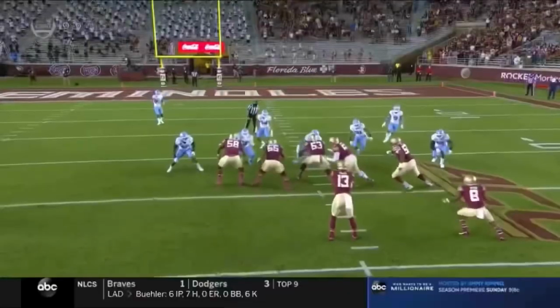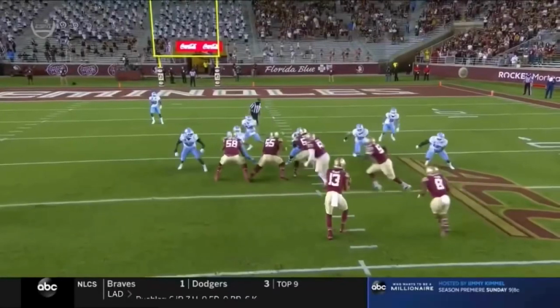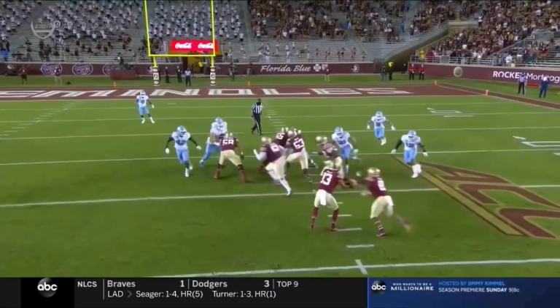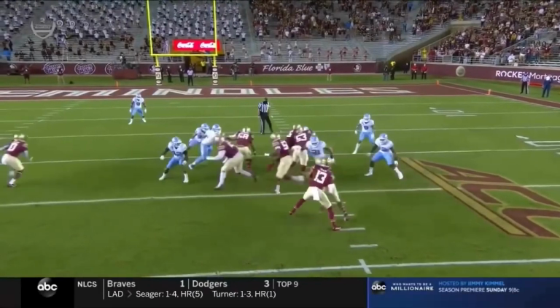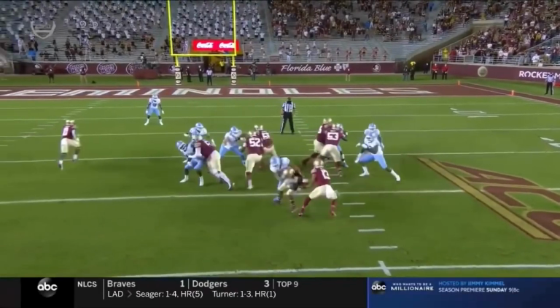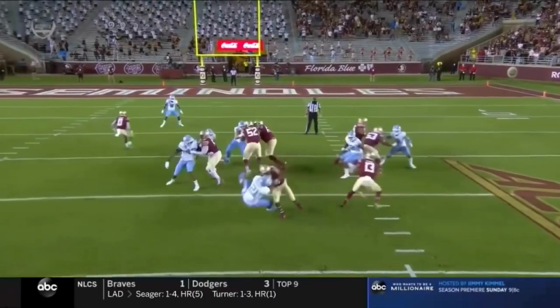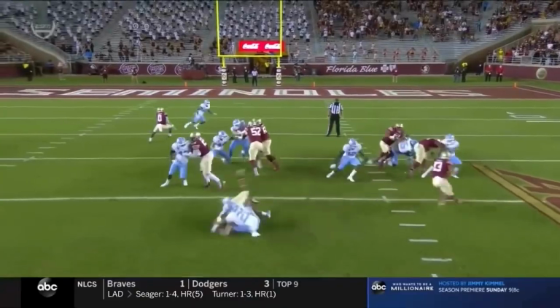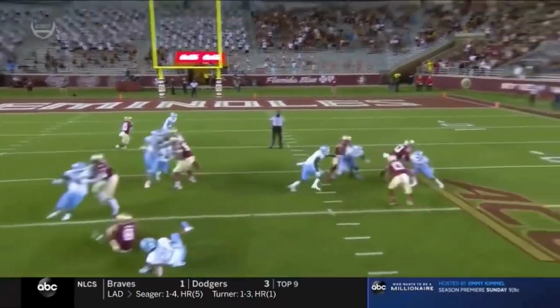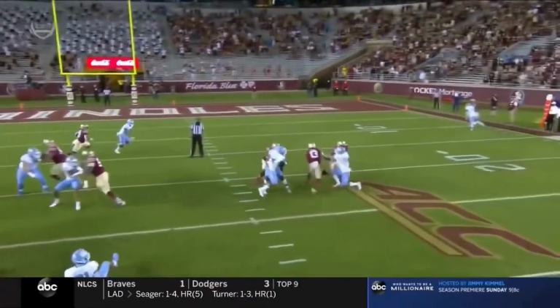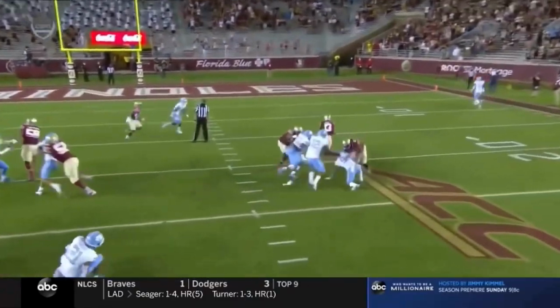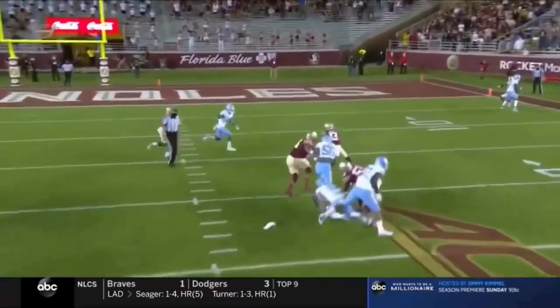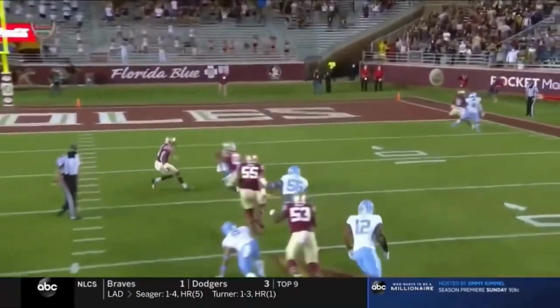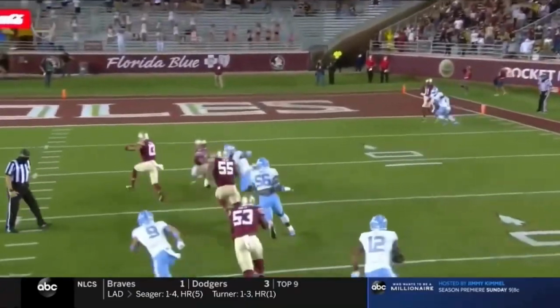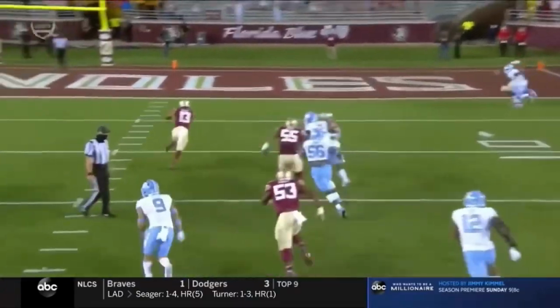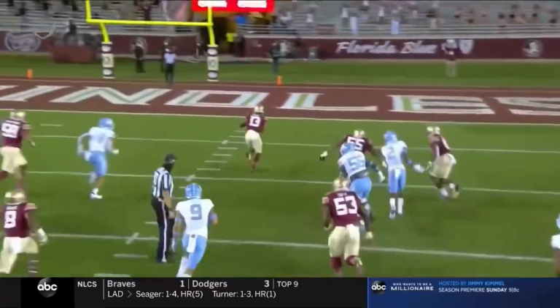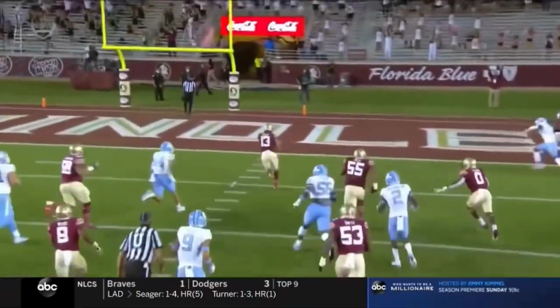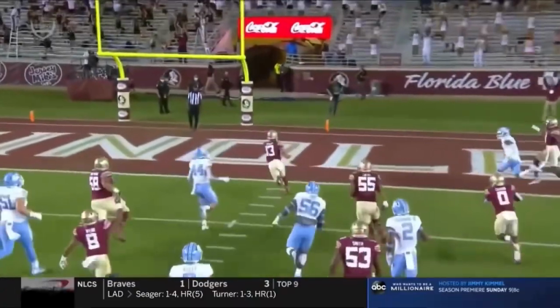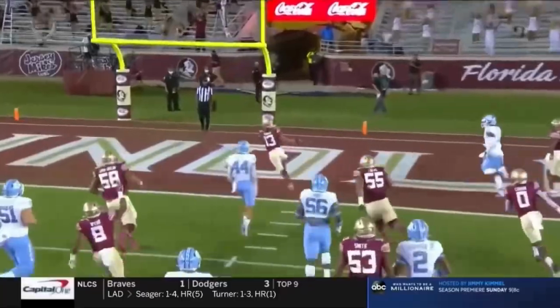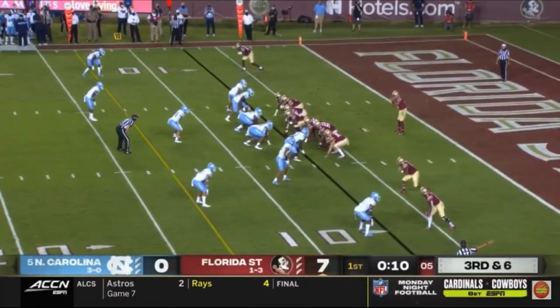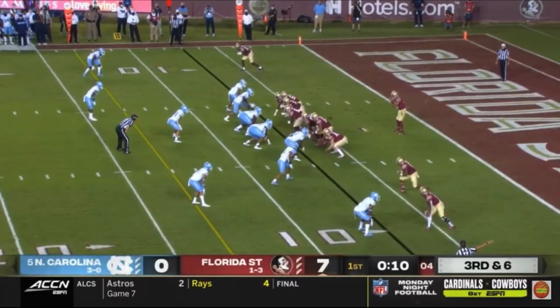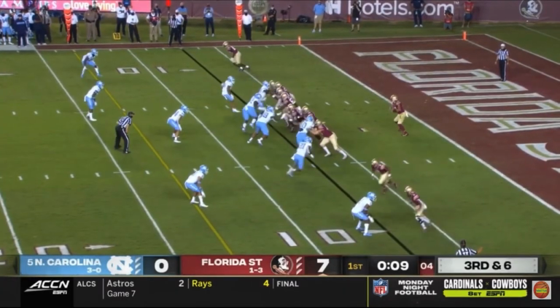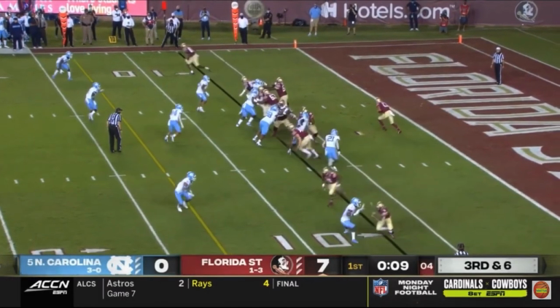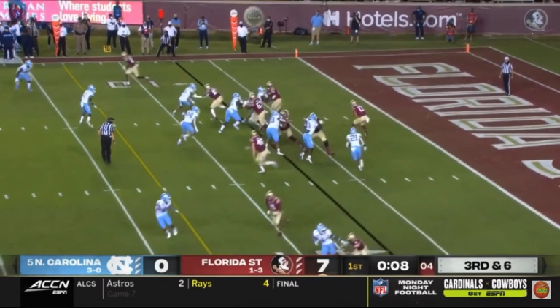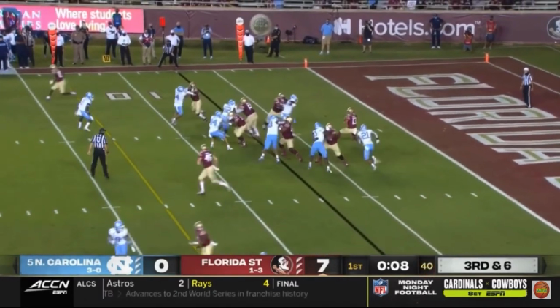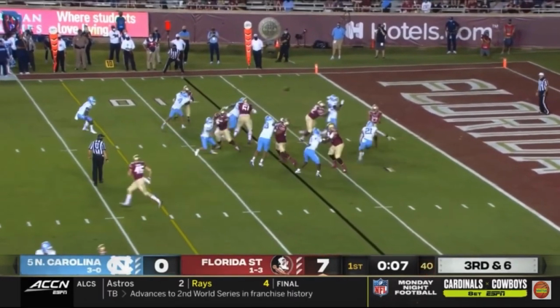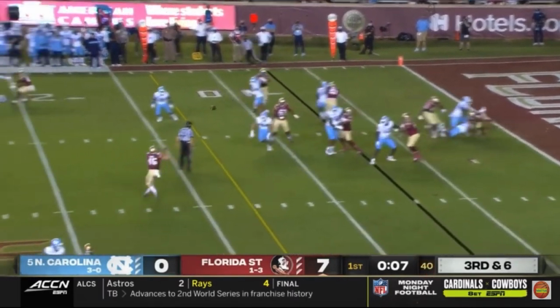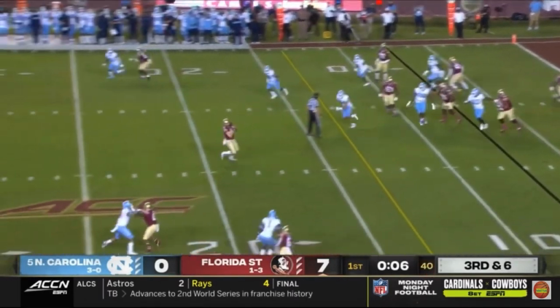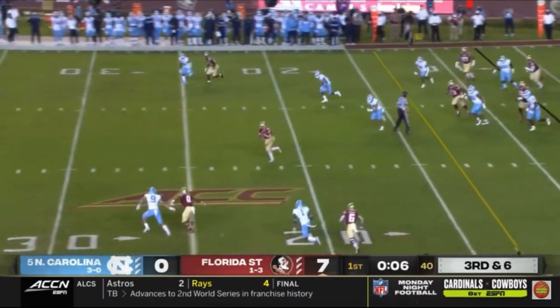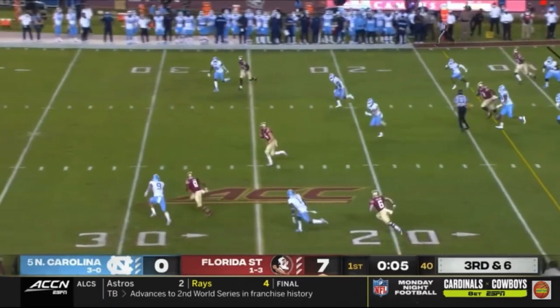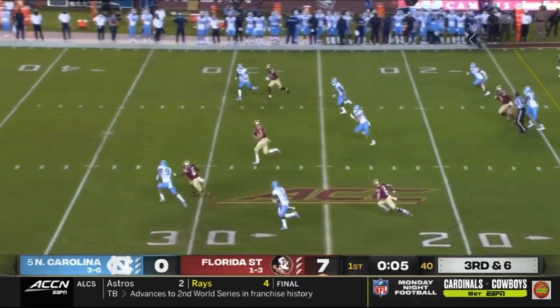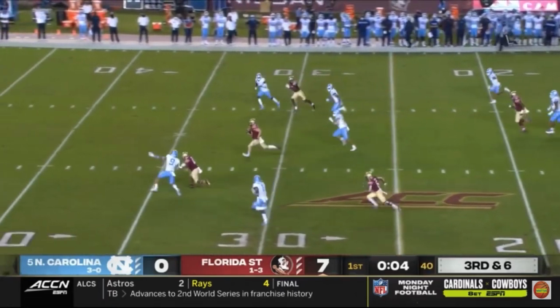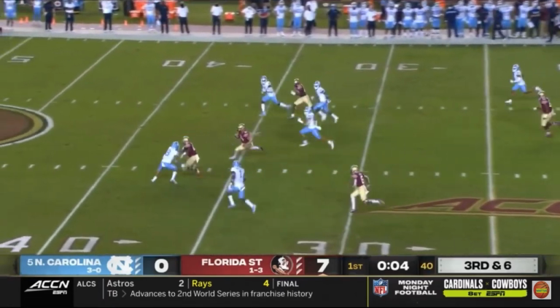Travis on the zone read keep — beautiful job selling the fake and then showing his running ability. Ran for 96 yards. Travis, beautiful play design and execution.